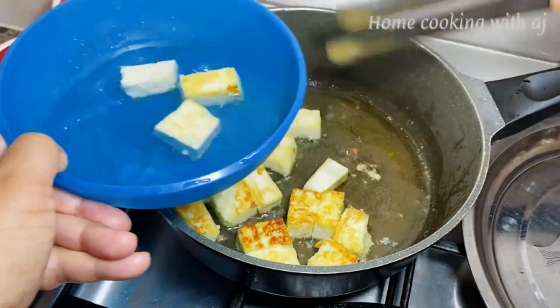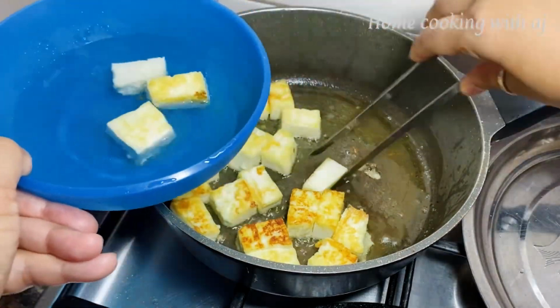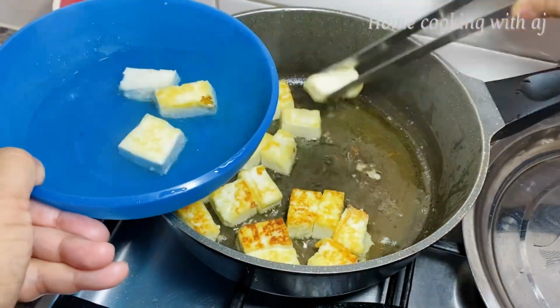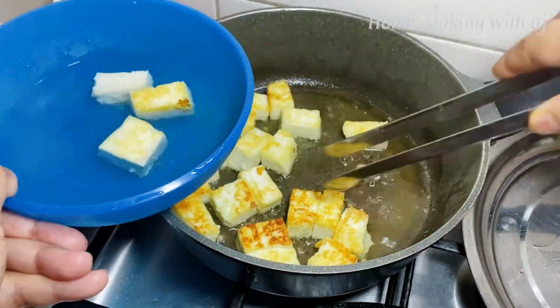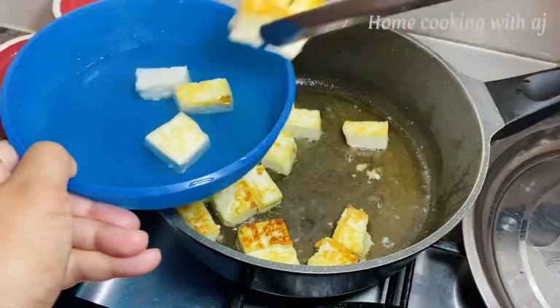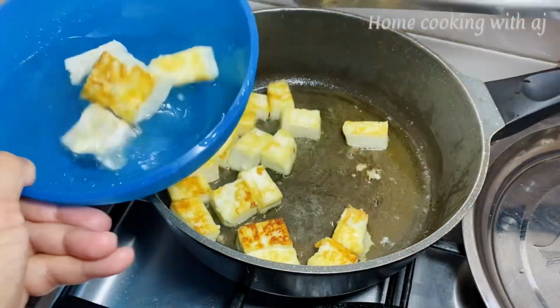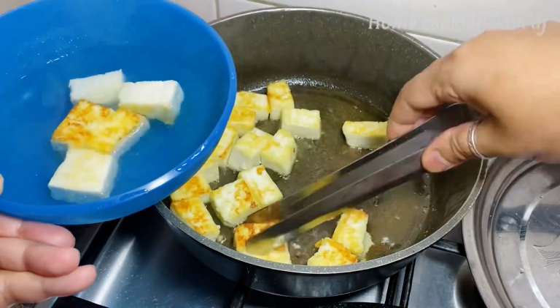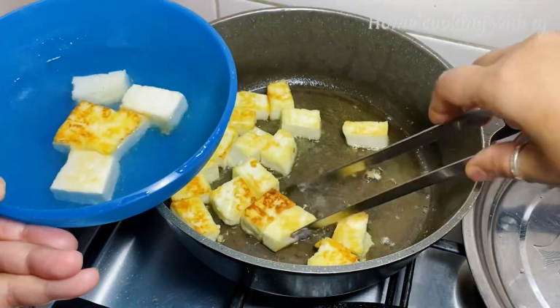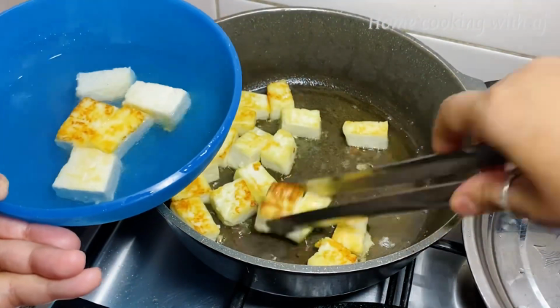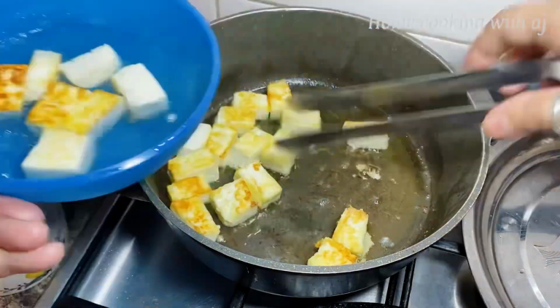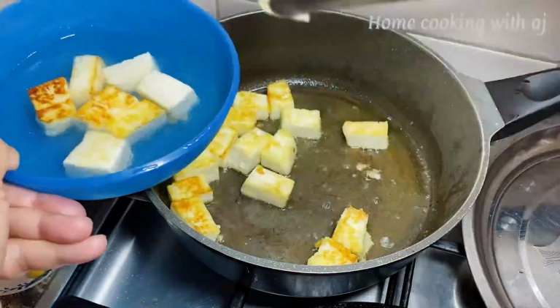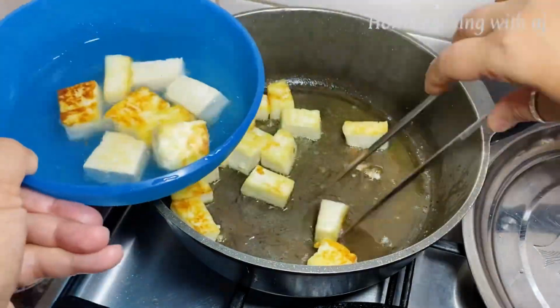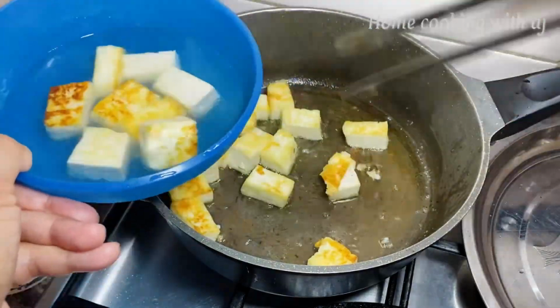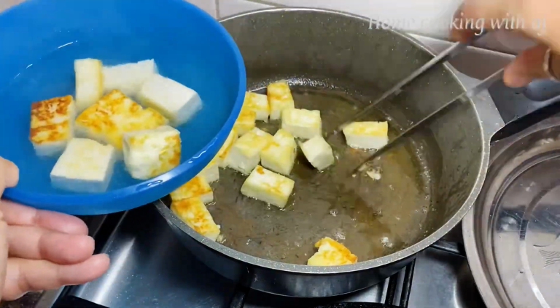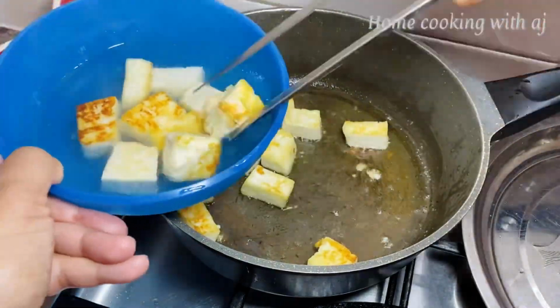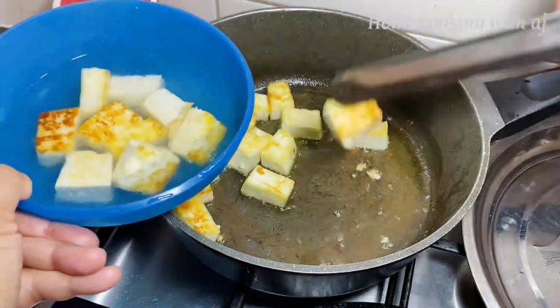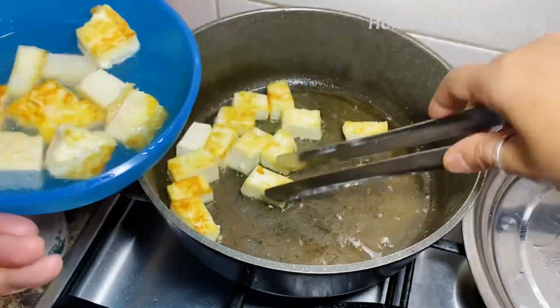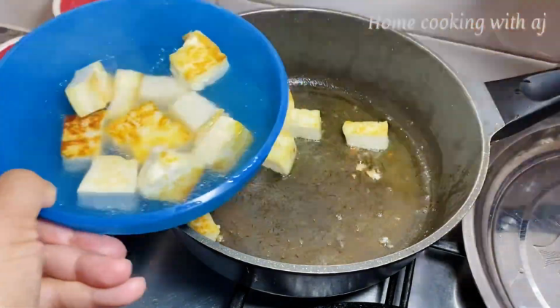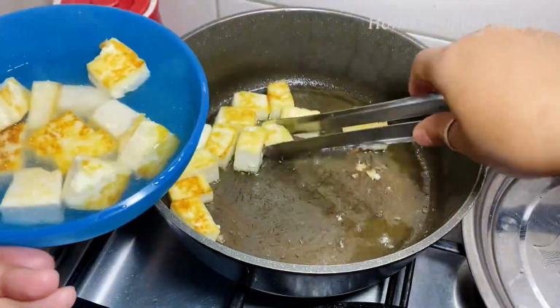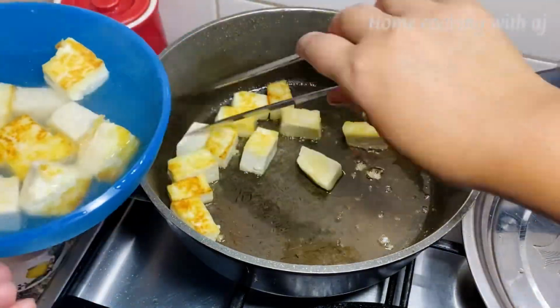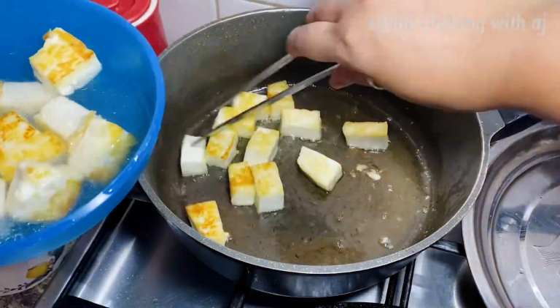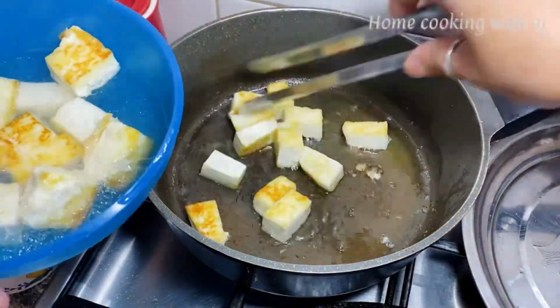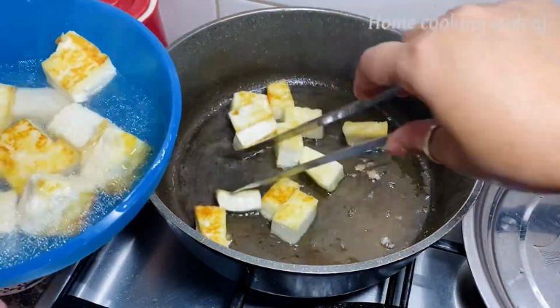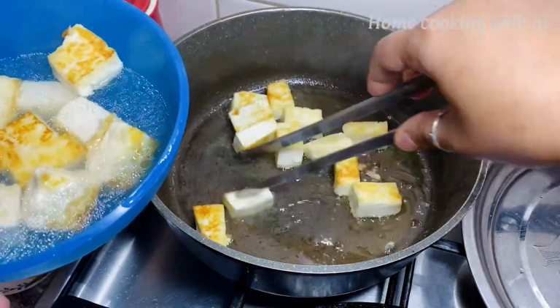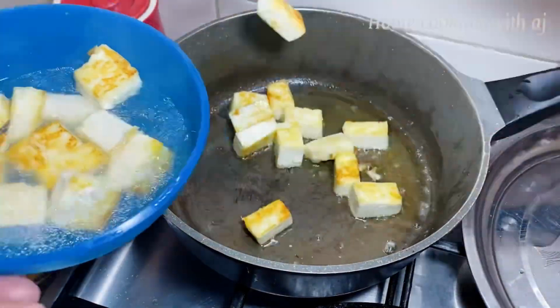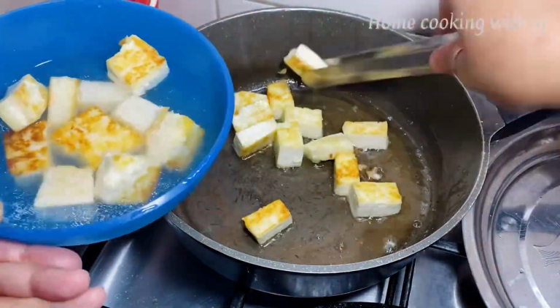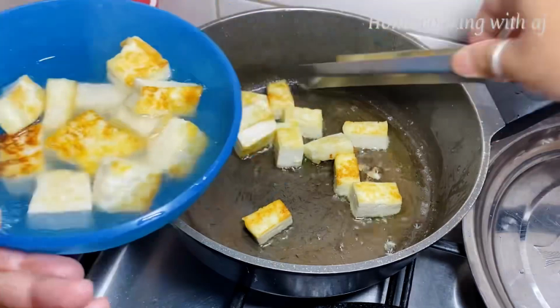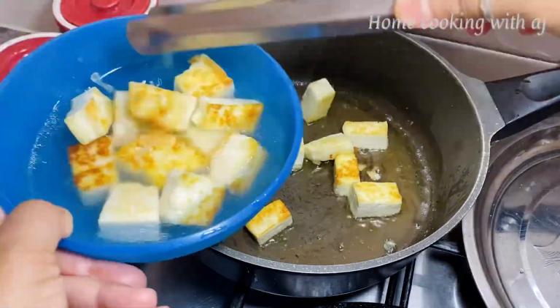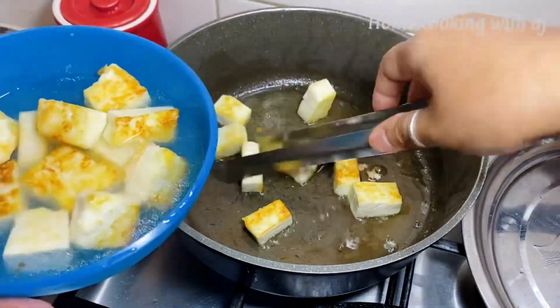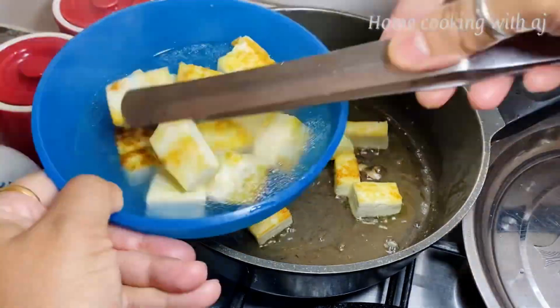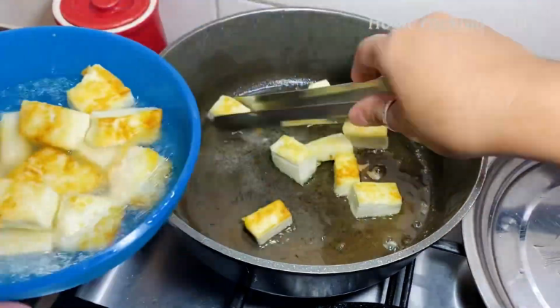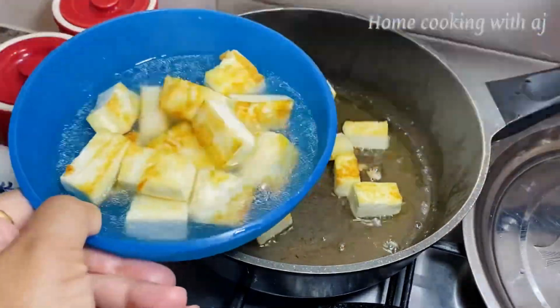We will add all the fried paneer into hot water. If you want to fry the paneer properly, soak it in hot water to keep it soft.